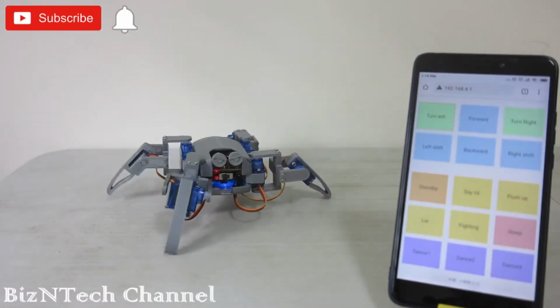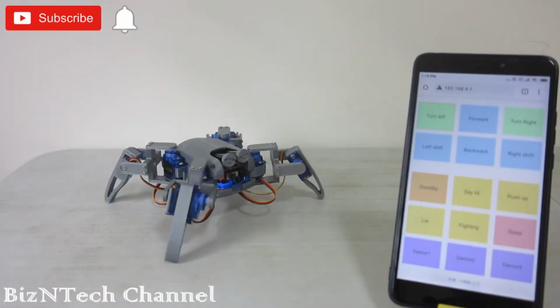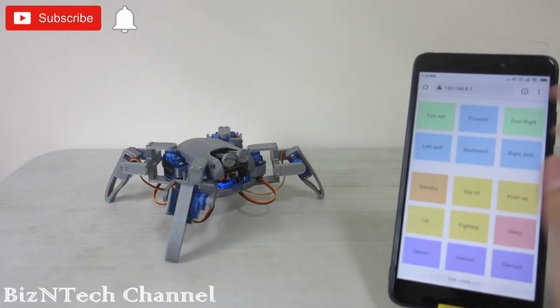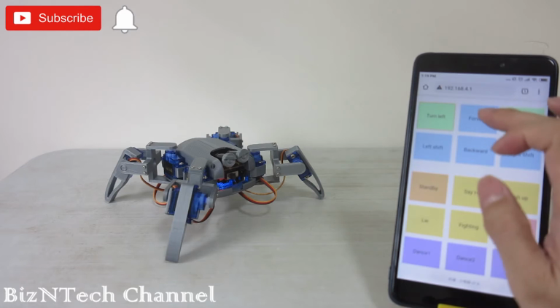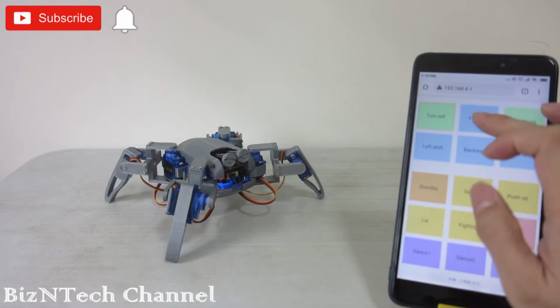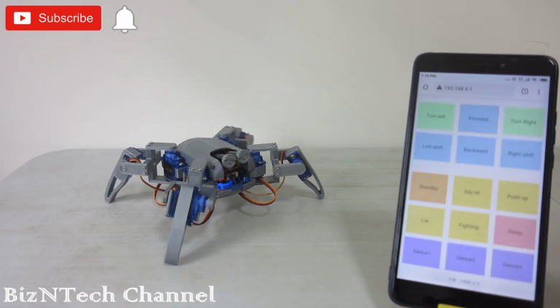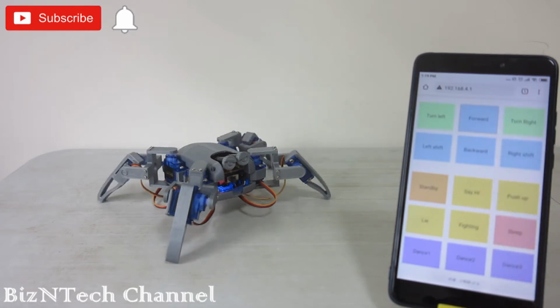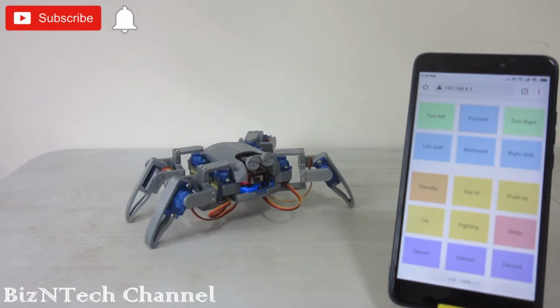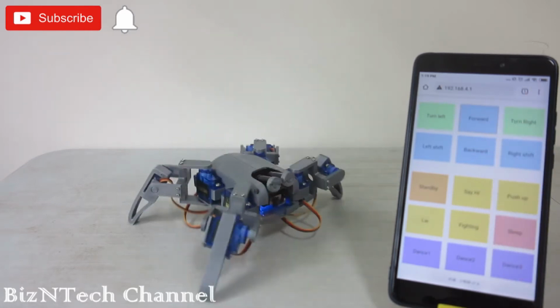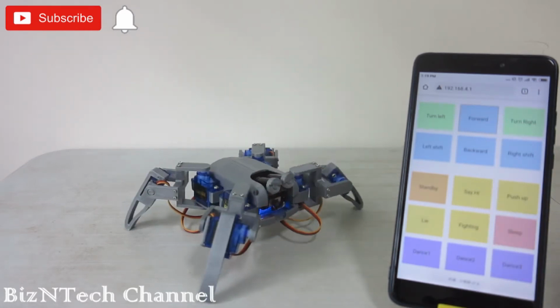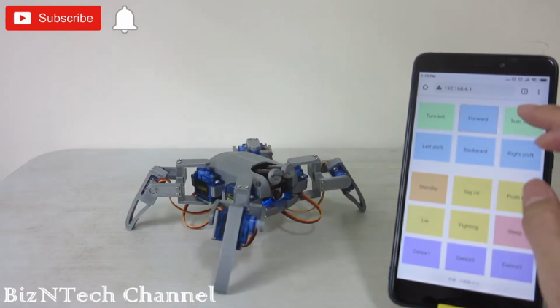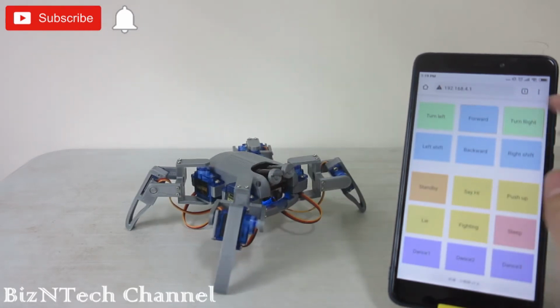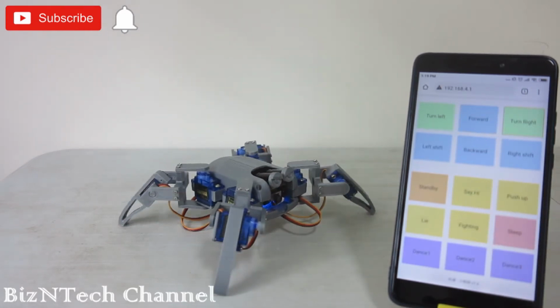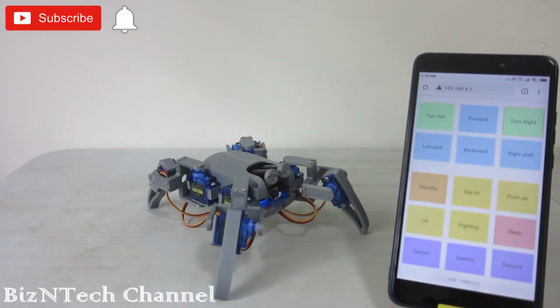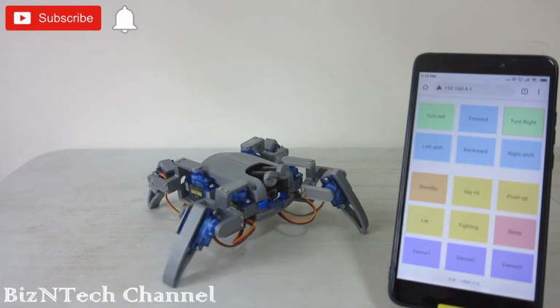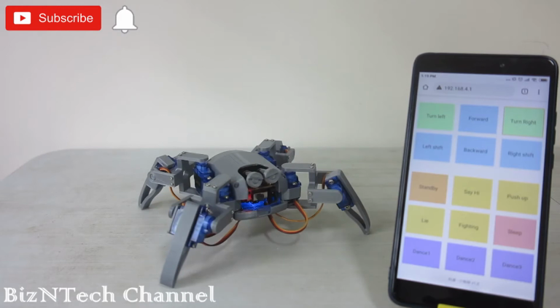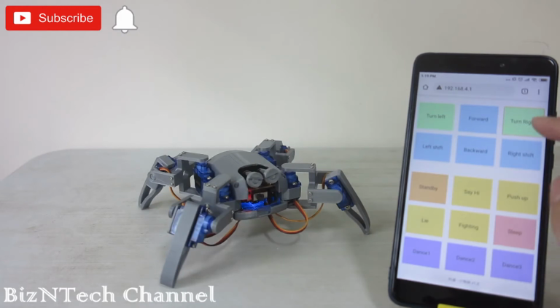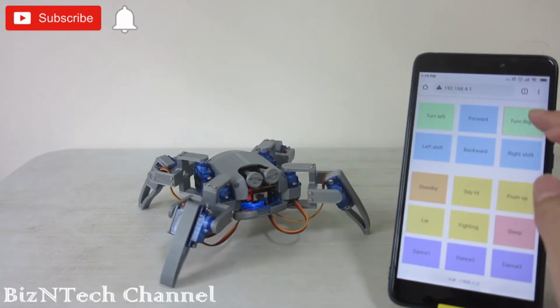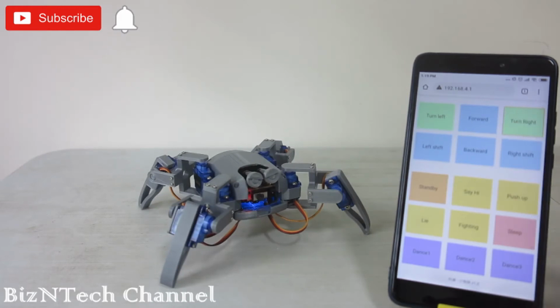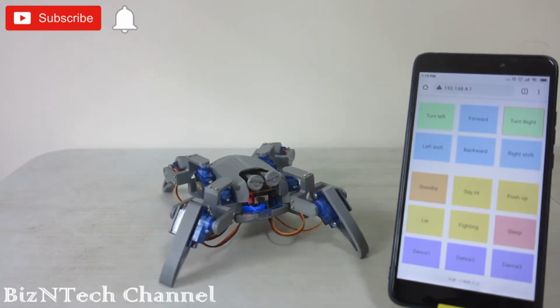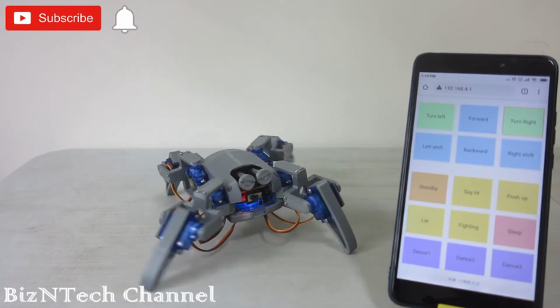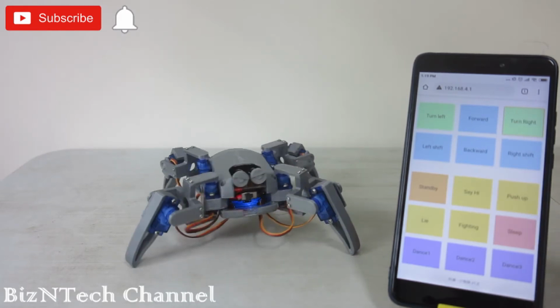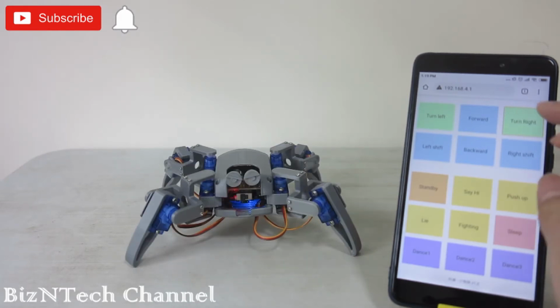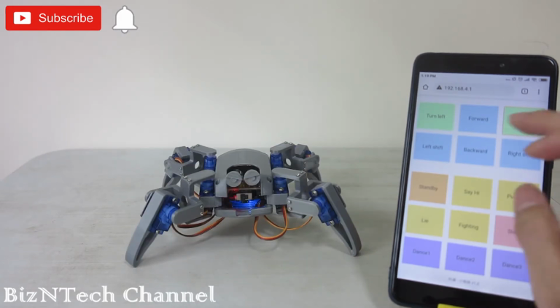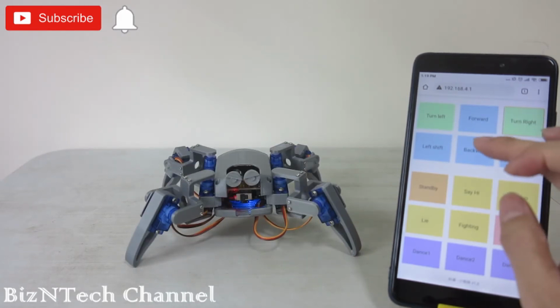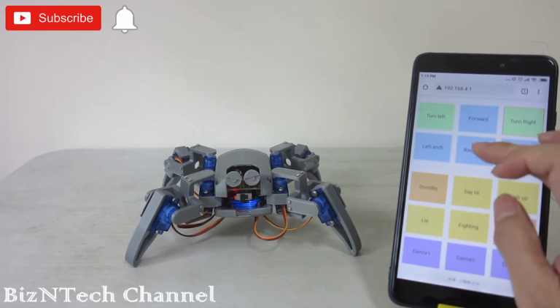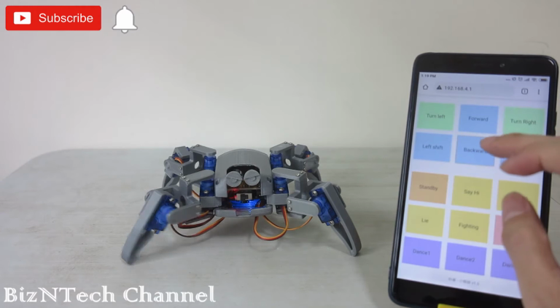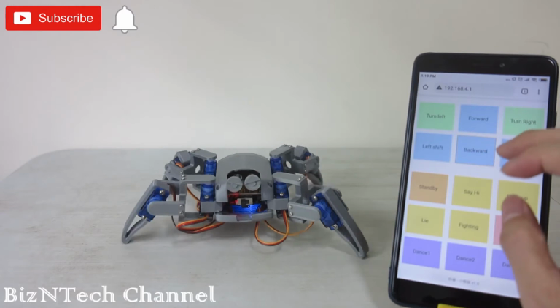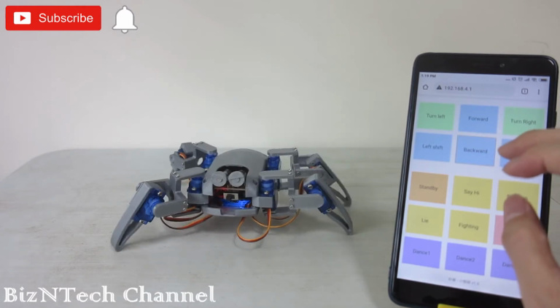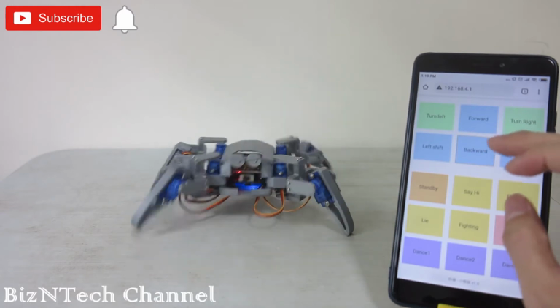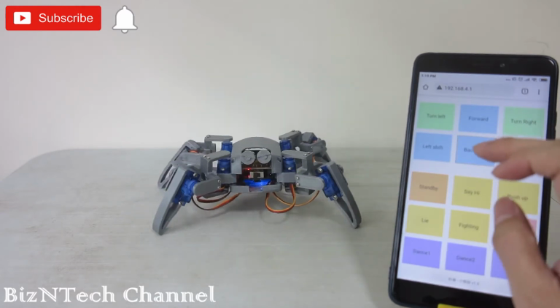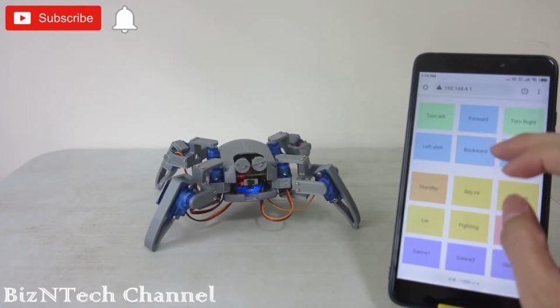Previously, we have been building an autonomous robot, but there are no ways to control it. Today, we are looking at a relatively cheap Arduino robot which you can control using your mobile phone. If you are interested to purchase a kit, you can check out the link below.